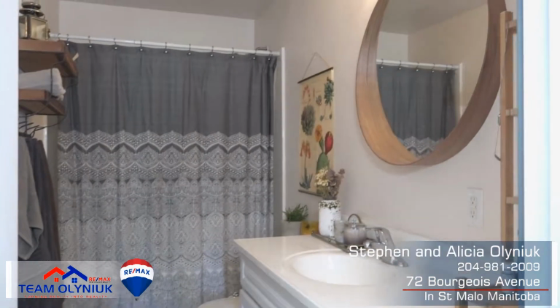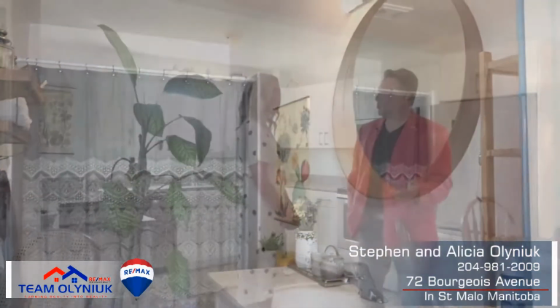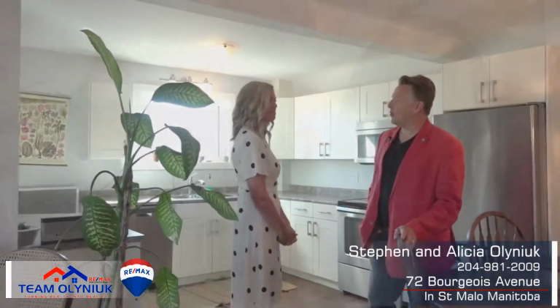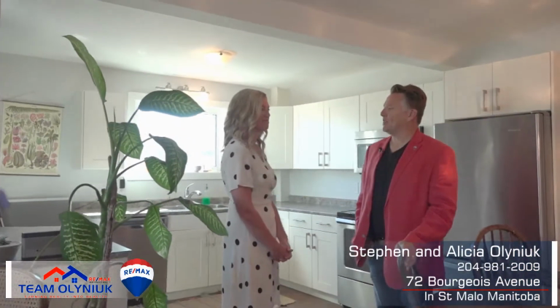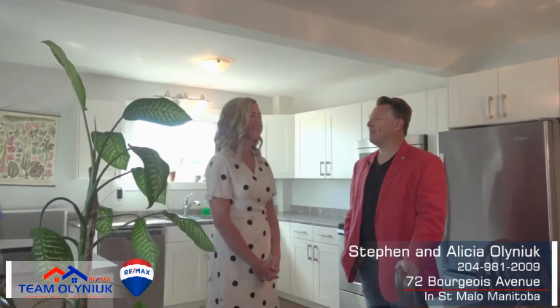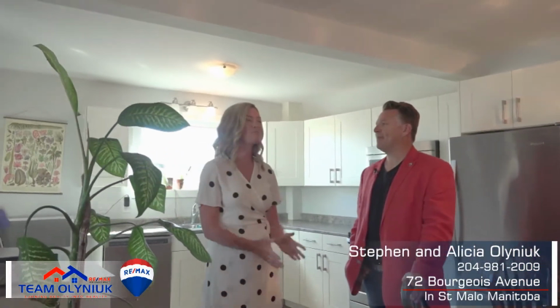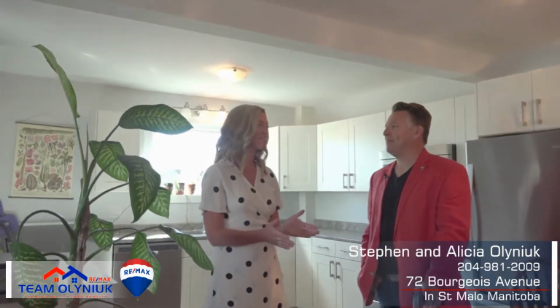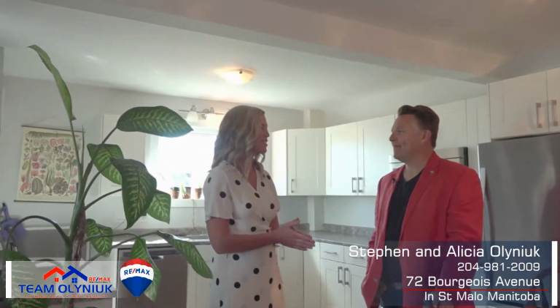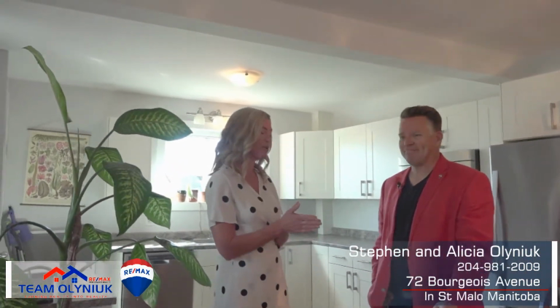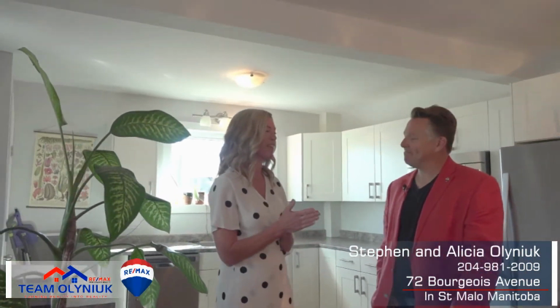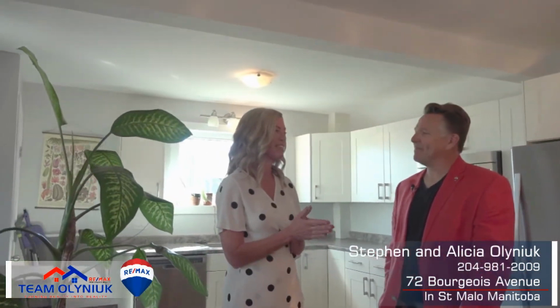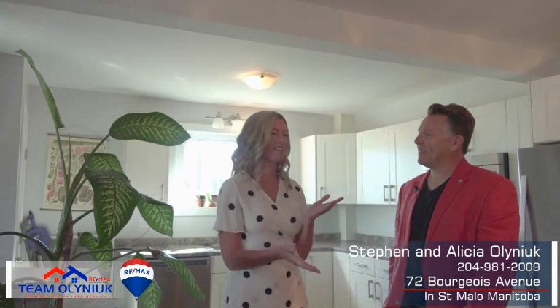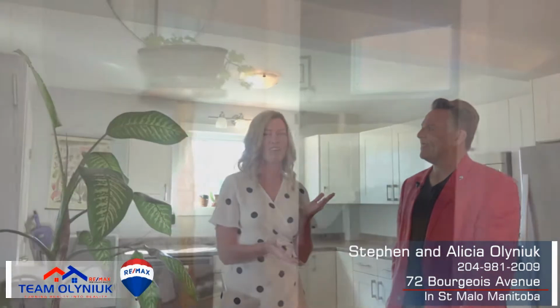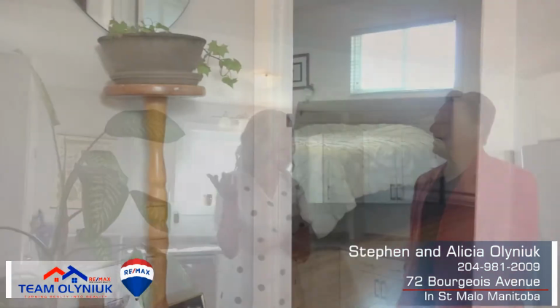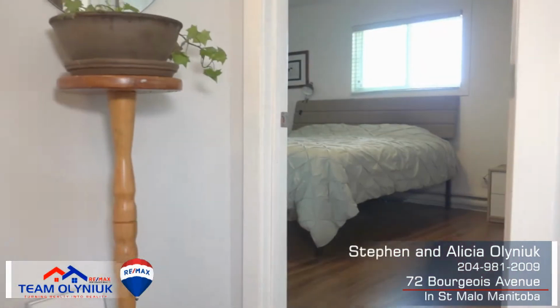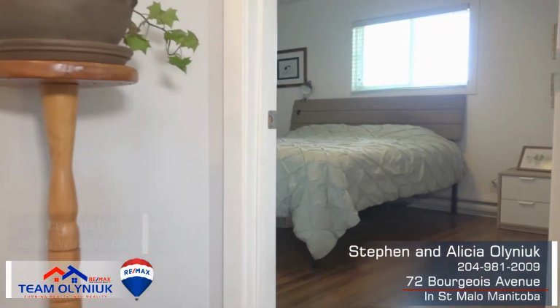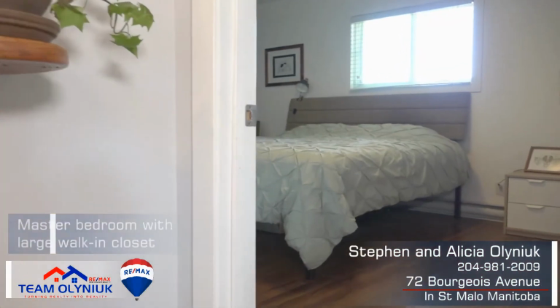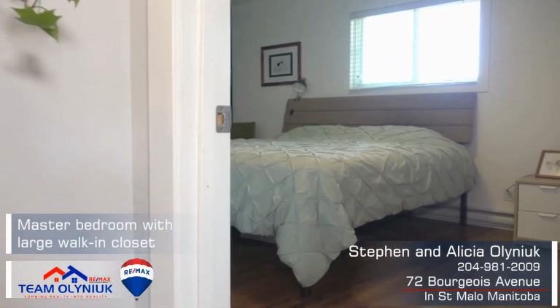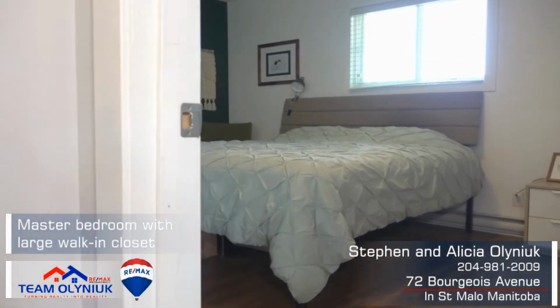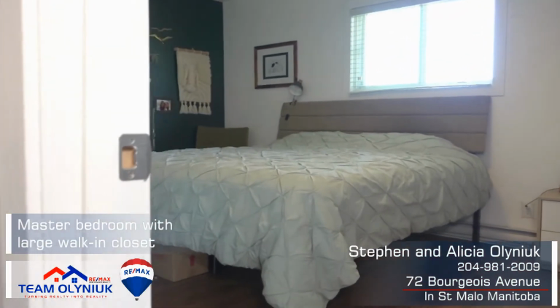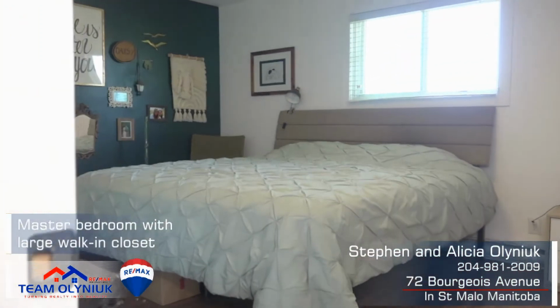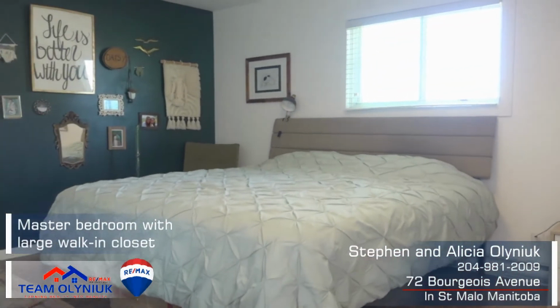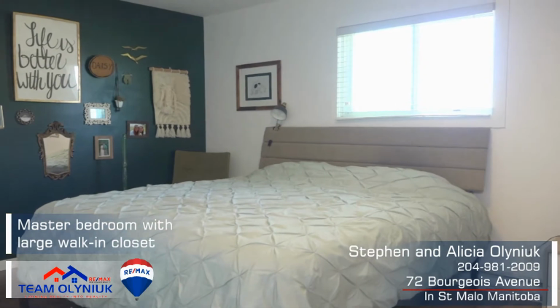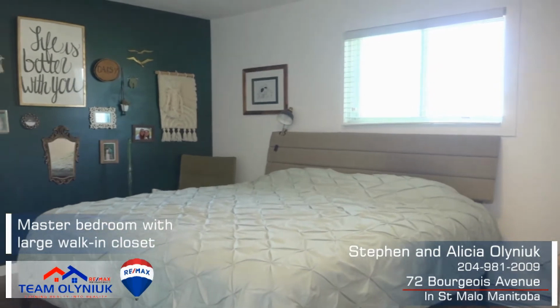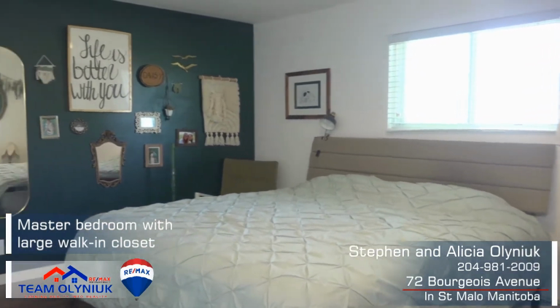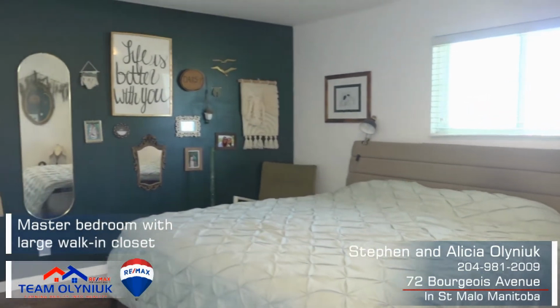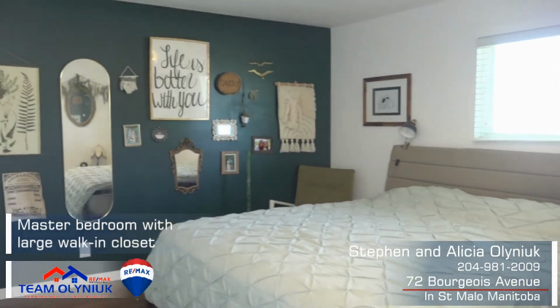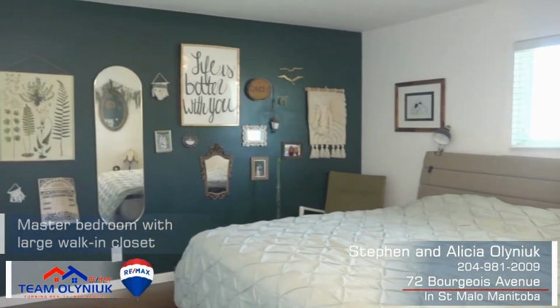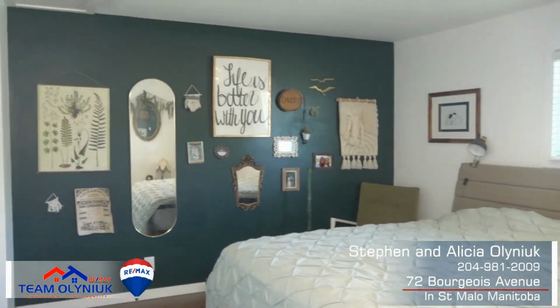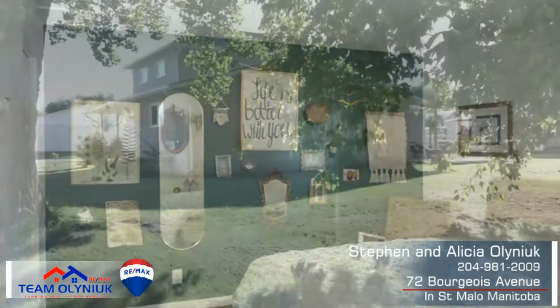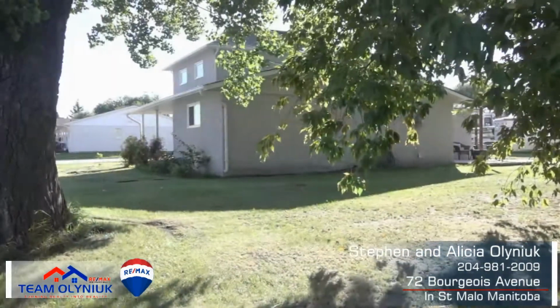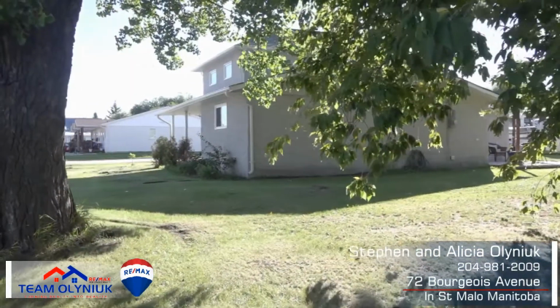So, Alicia, what do you like about this home? This place is just adorable, I love it. I love the walk-in closet in the master bedroom, and the open concept for an older house like this — it's kind of rare — and the no-maintenance exterior.